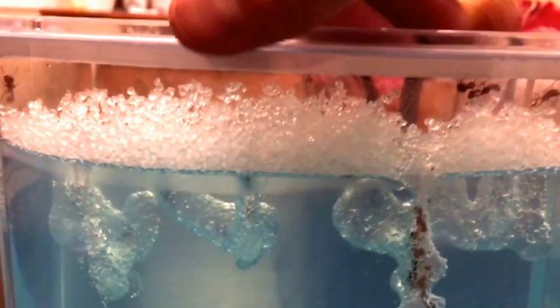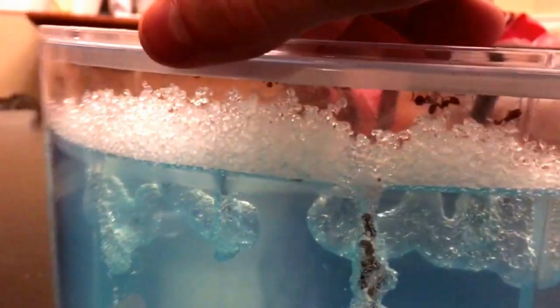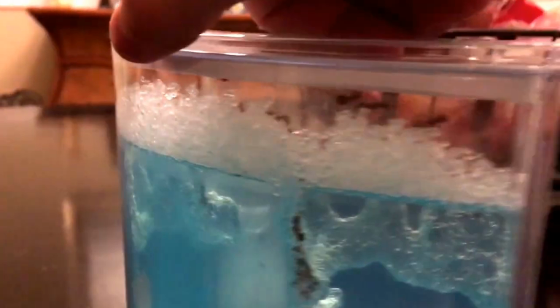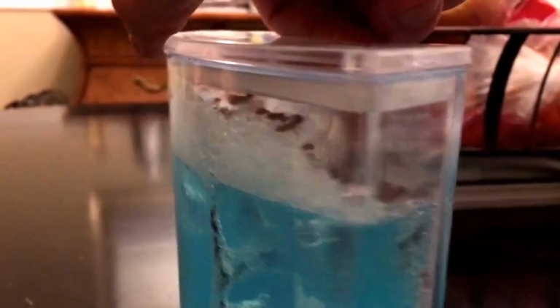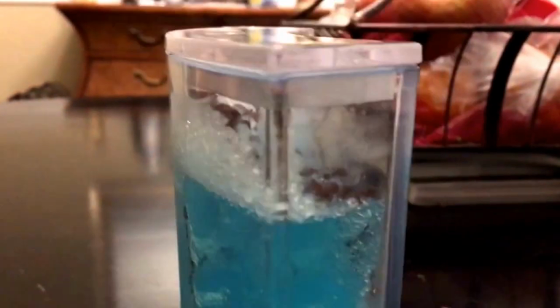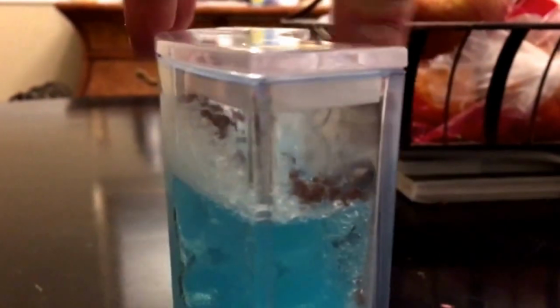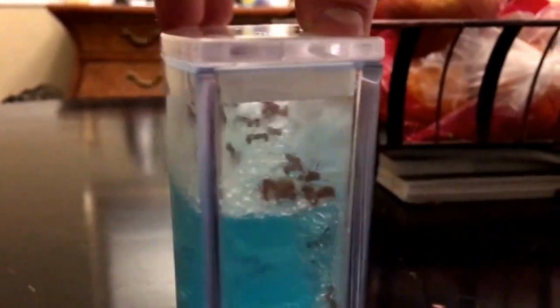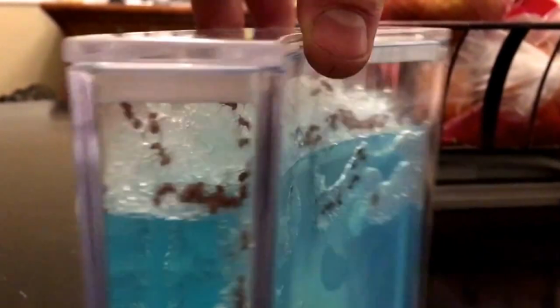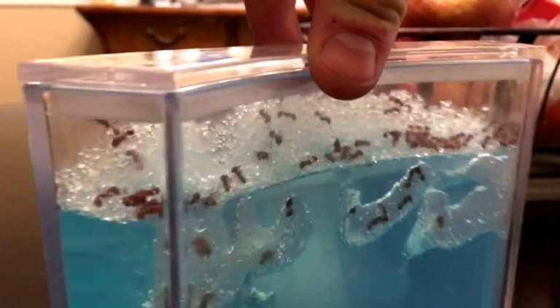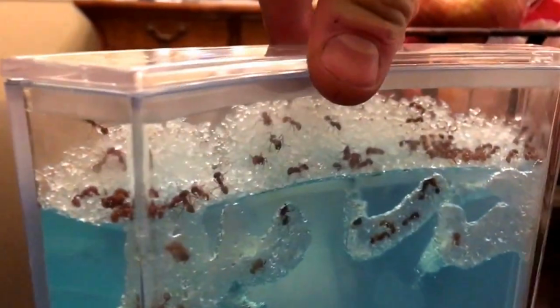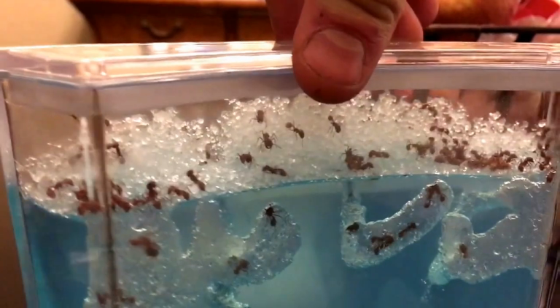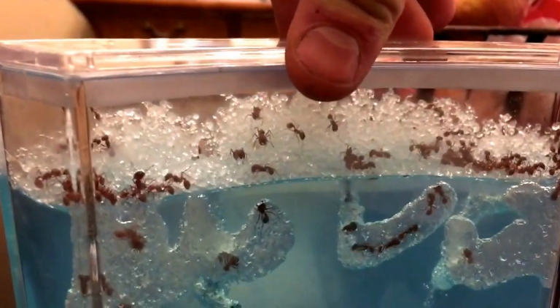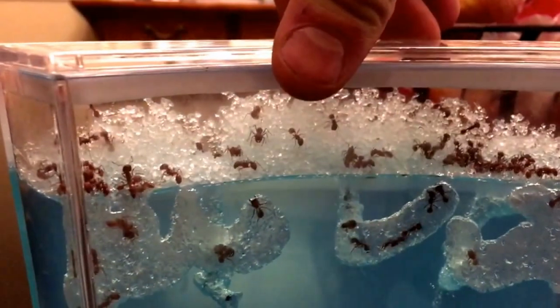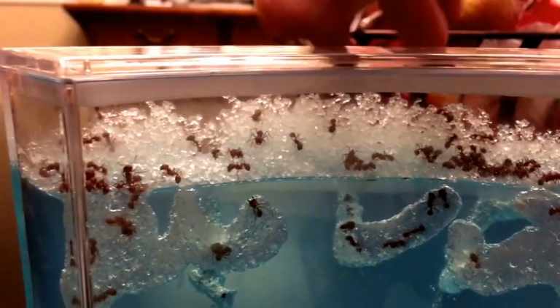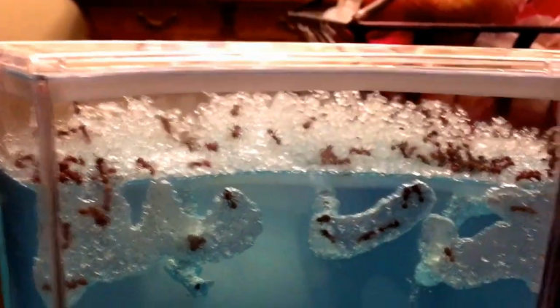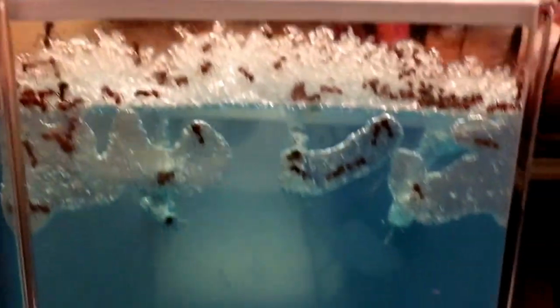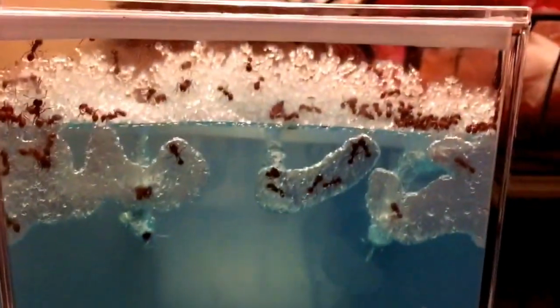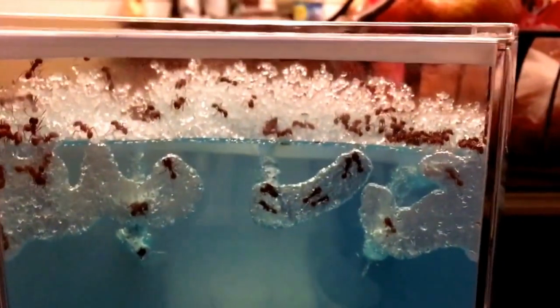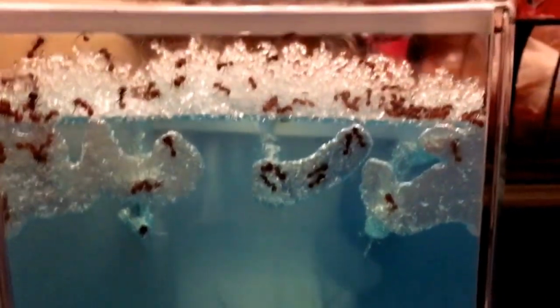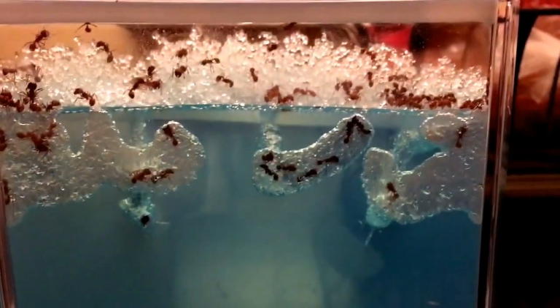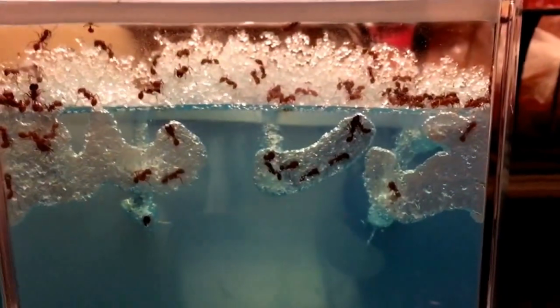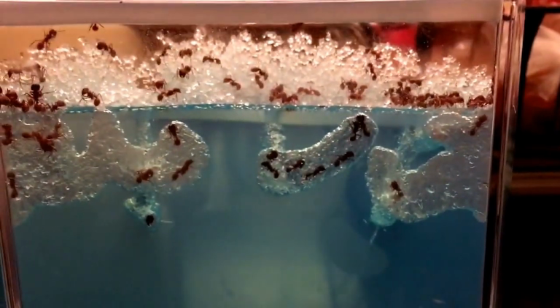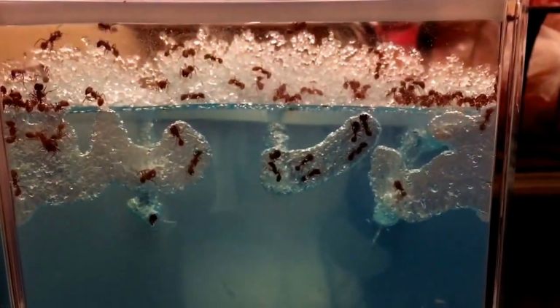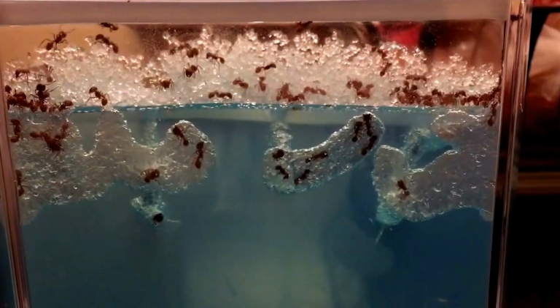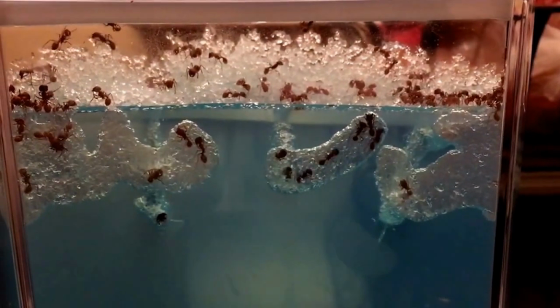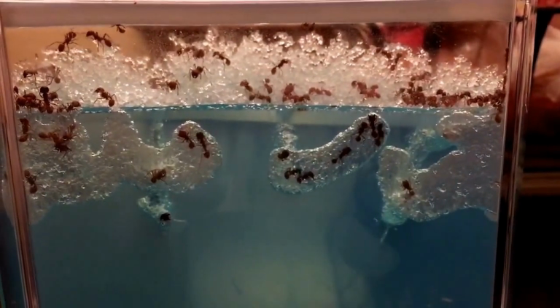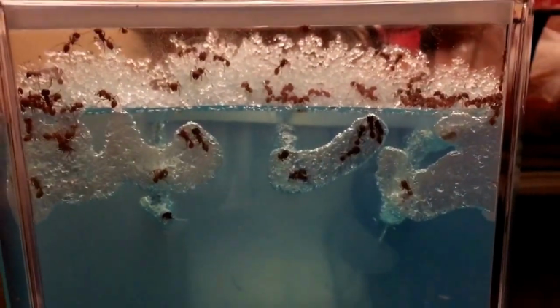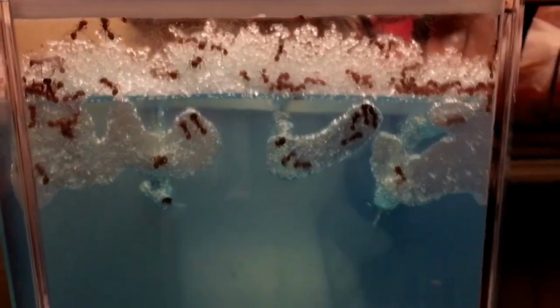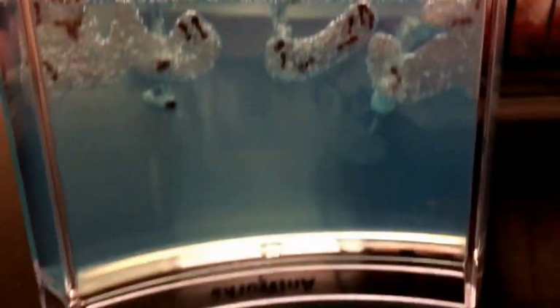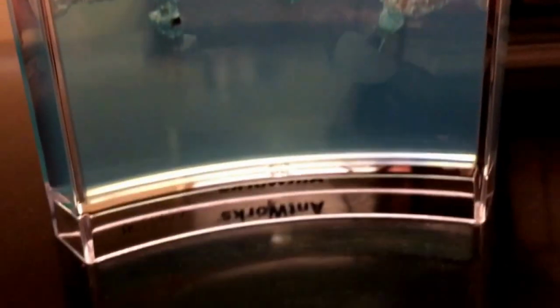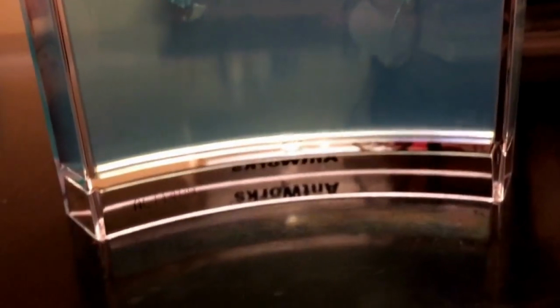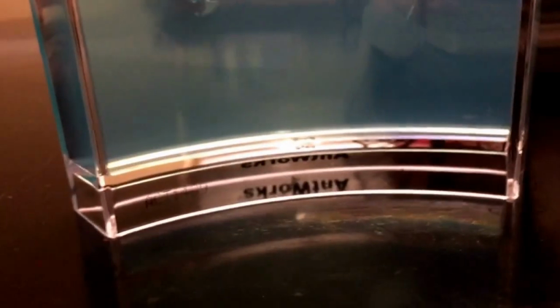They pulled all that gel material to the top, so it's all building up on the side, but they'll eat that as well. So that's the AntWorks ant farm.